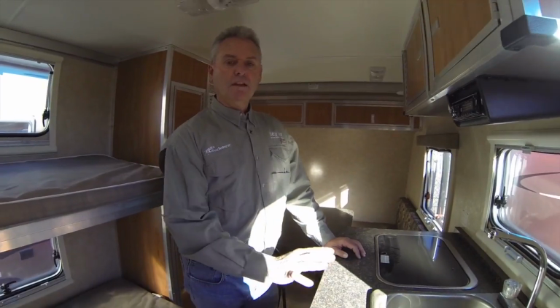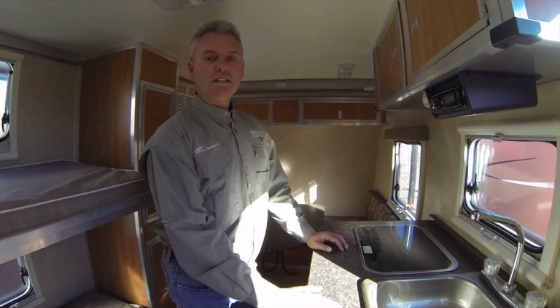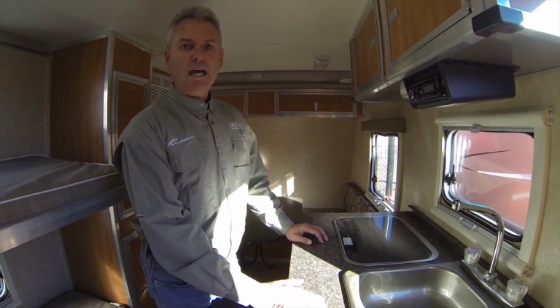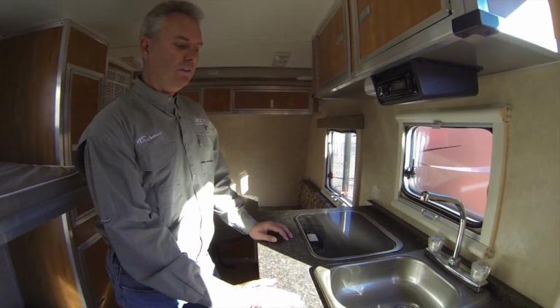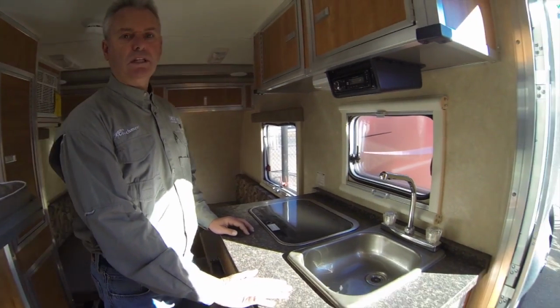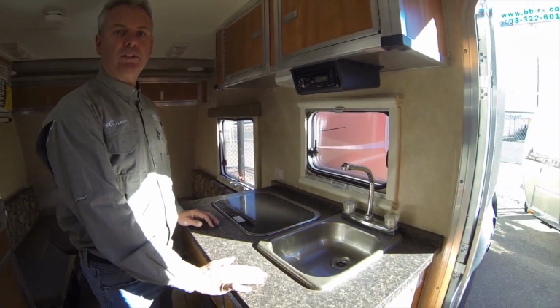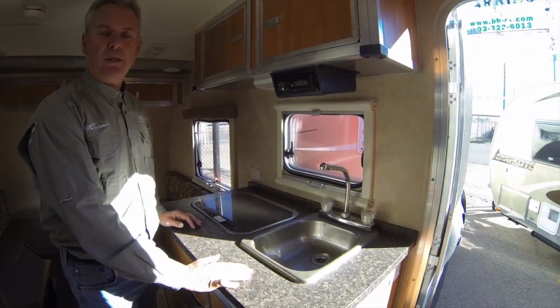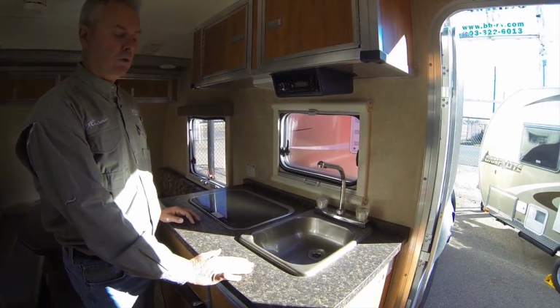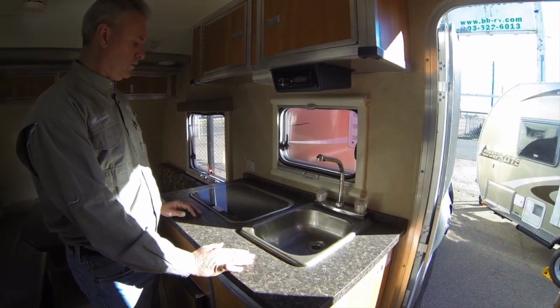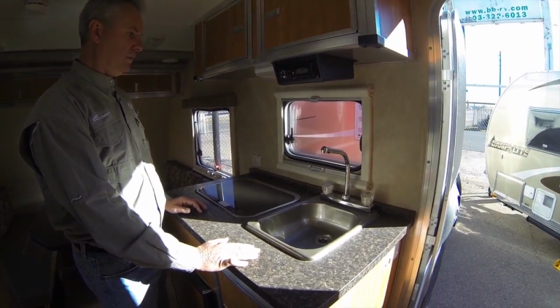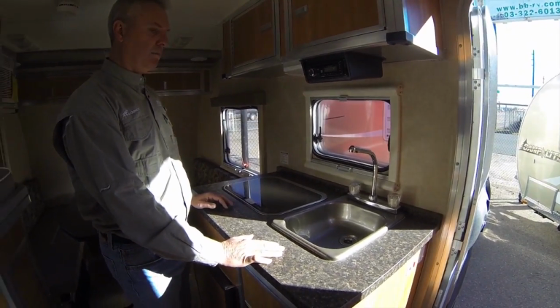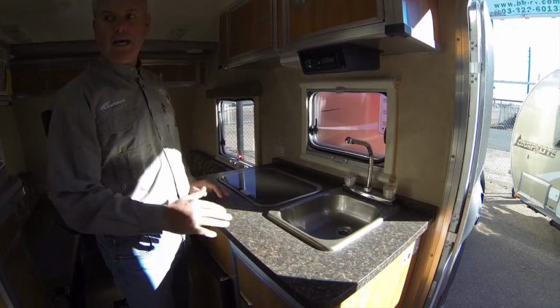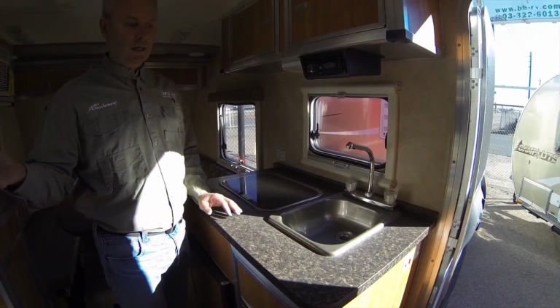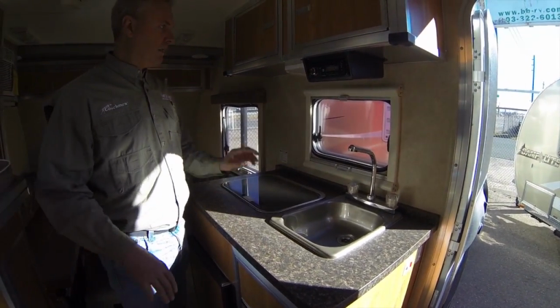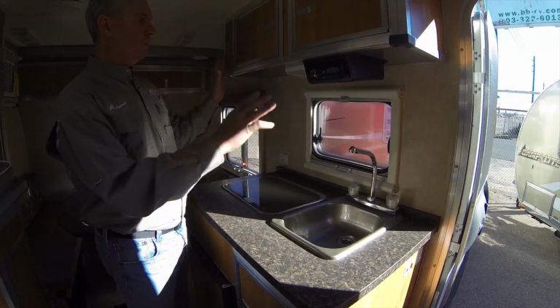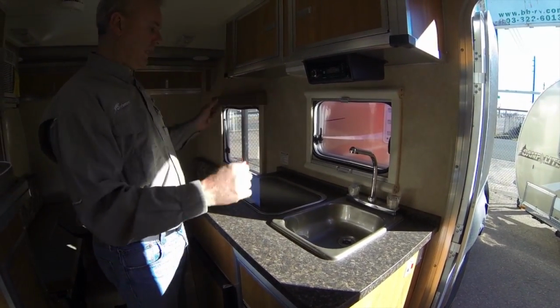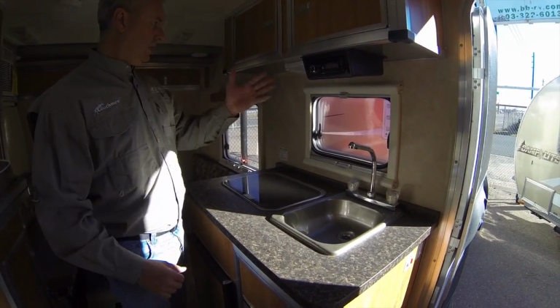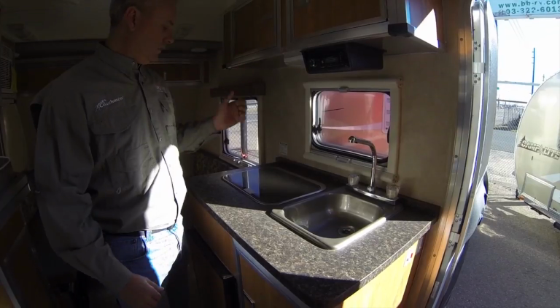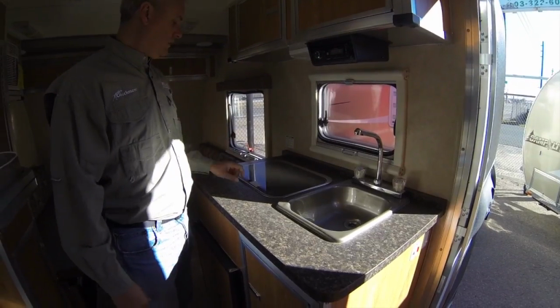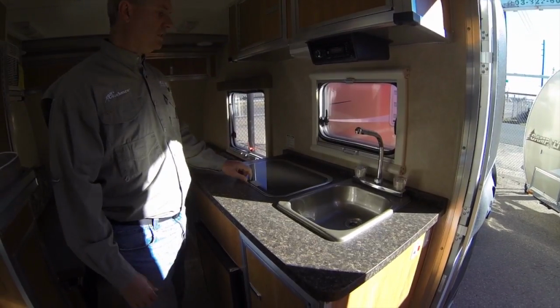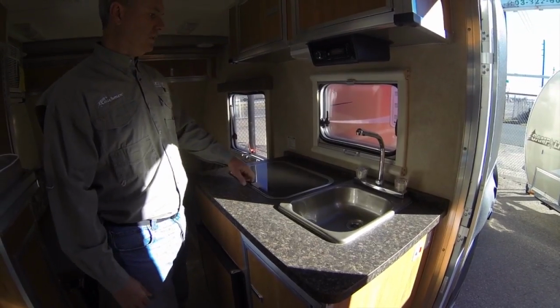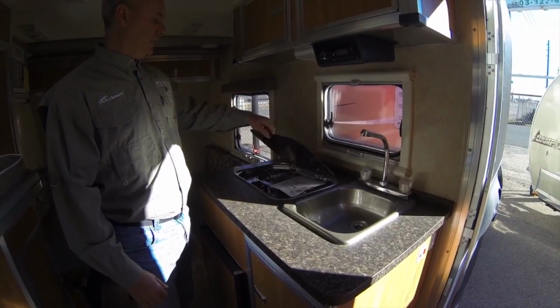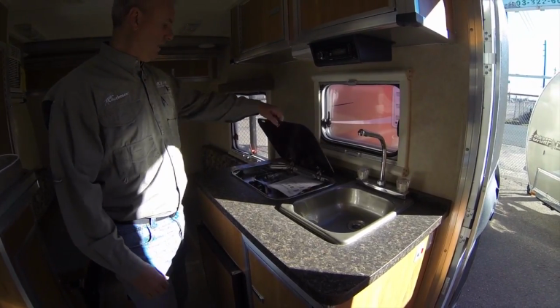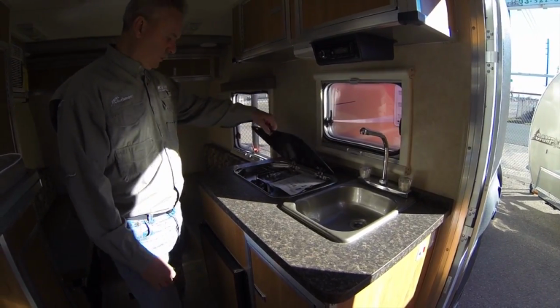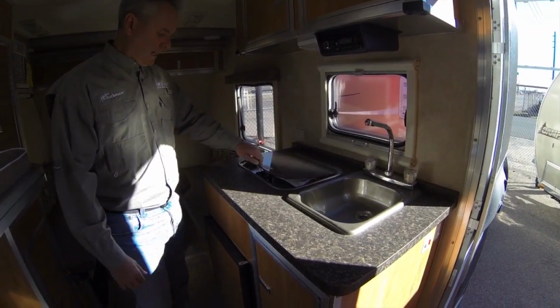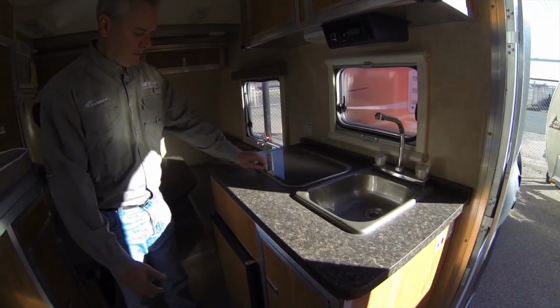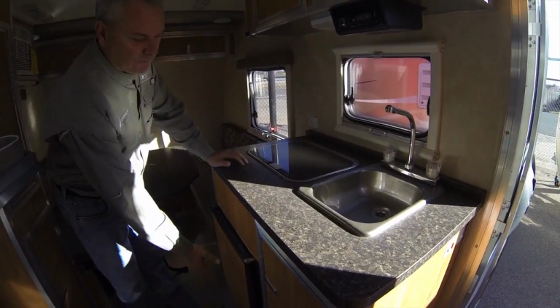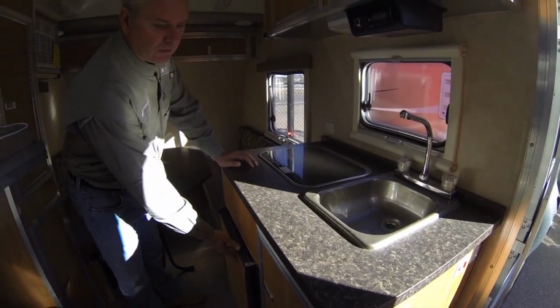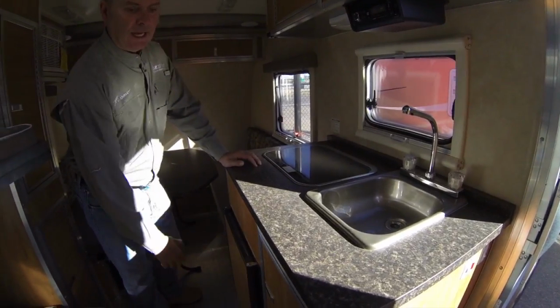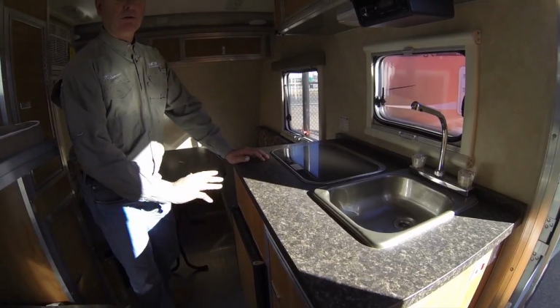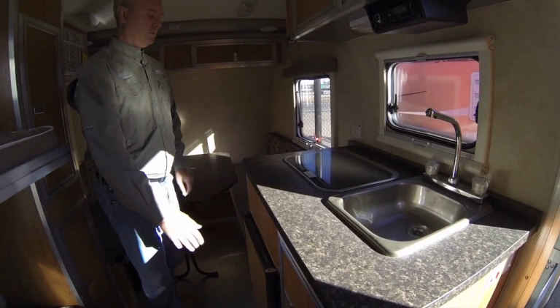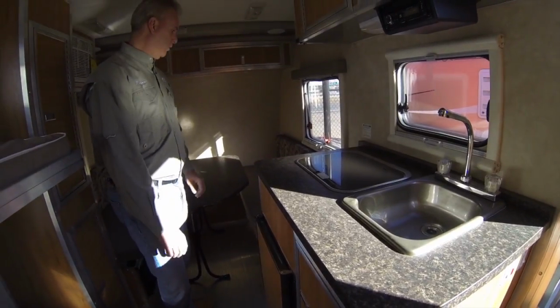This is the inside of our 13-foot Camp Light all aluminum trailer. This is a bunkhouse model. Of course you've got the full kitchen, you have the sound system, you have your cooktop, fridge under the counter, extra storage.